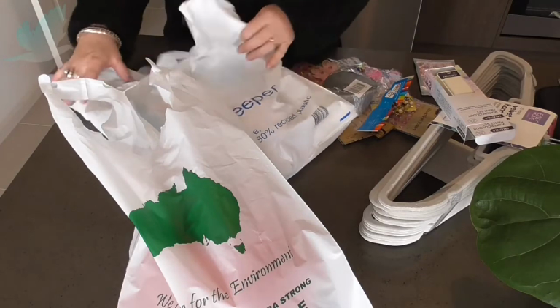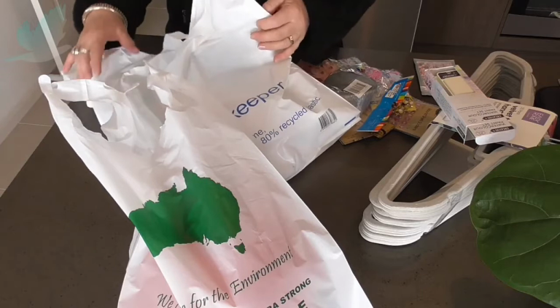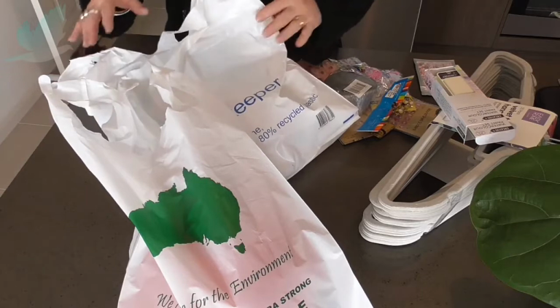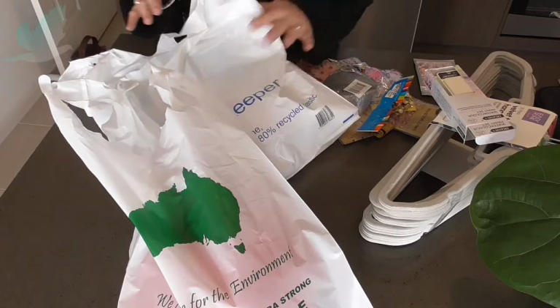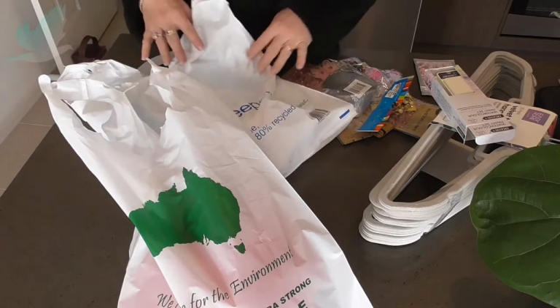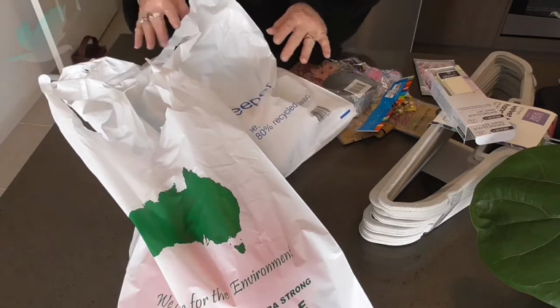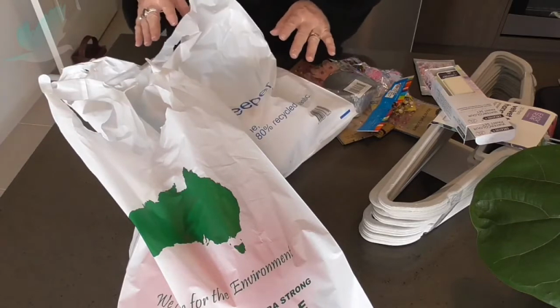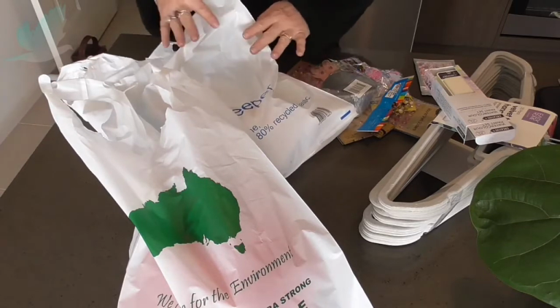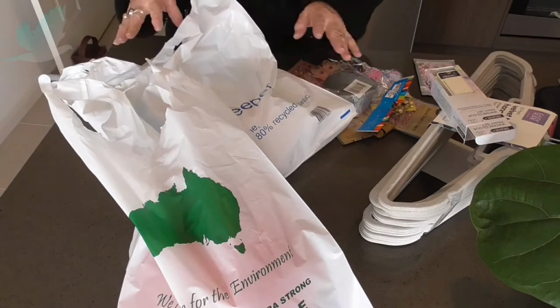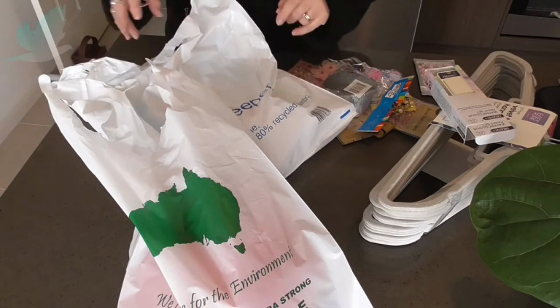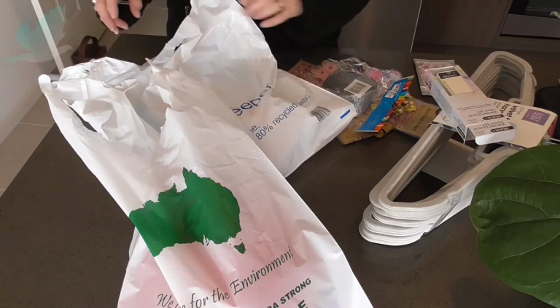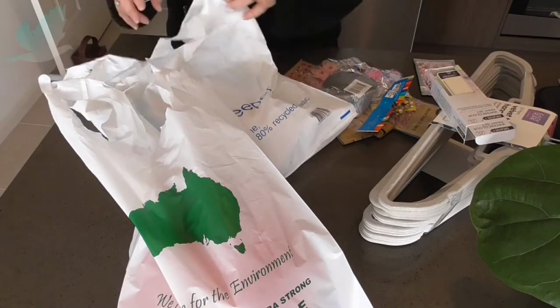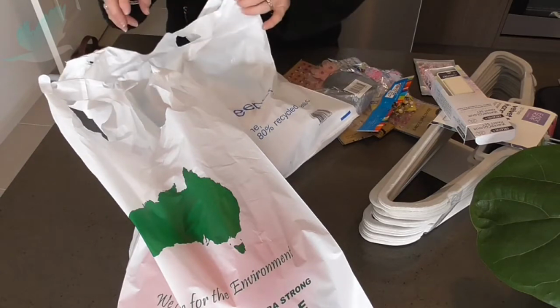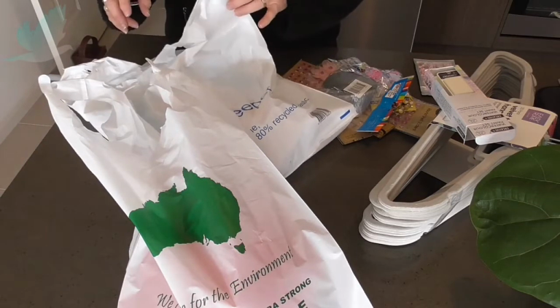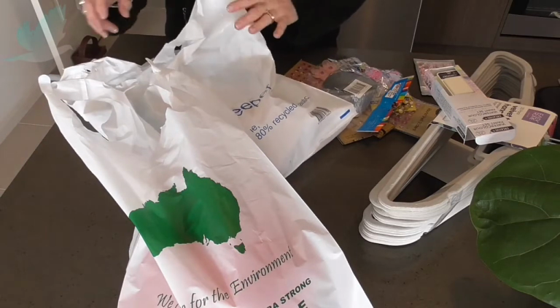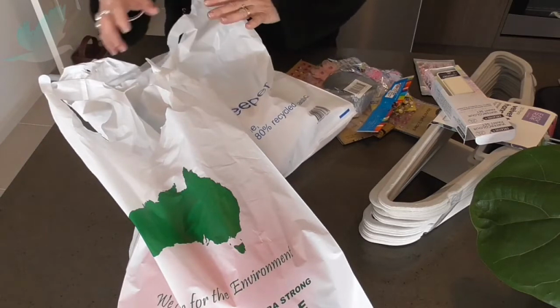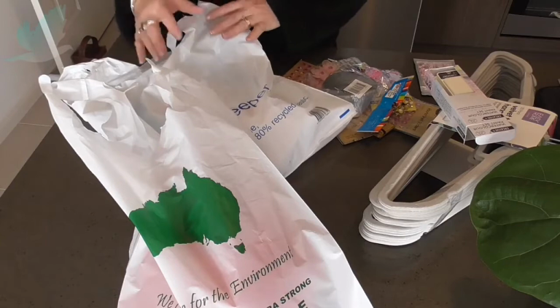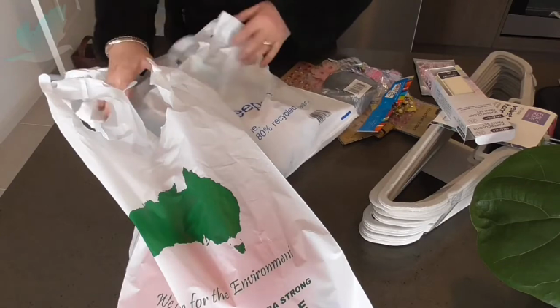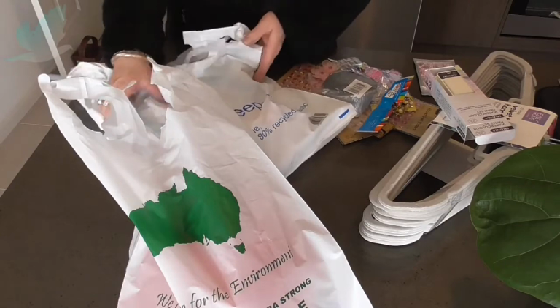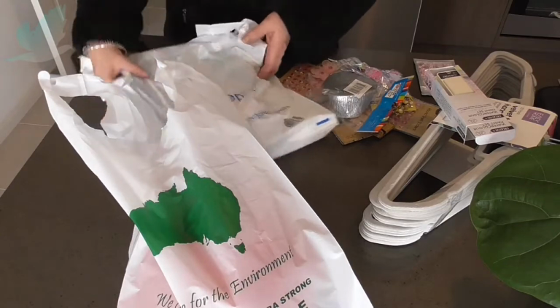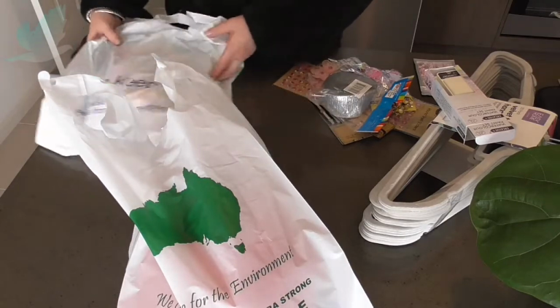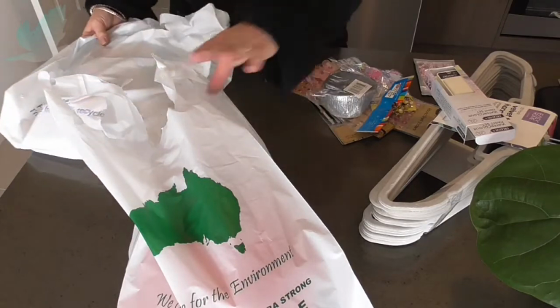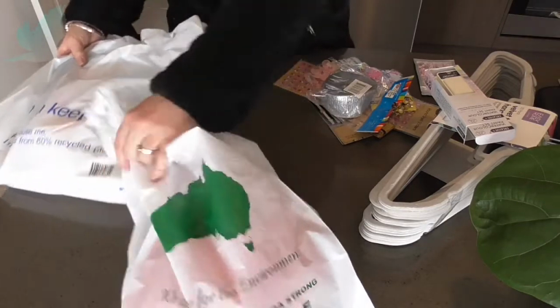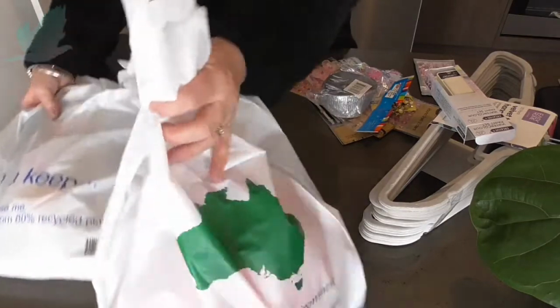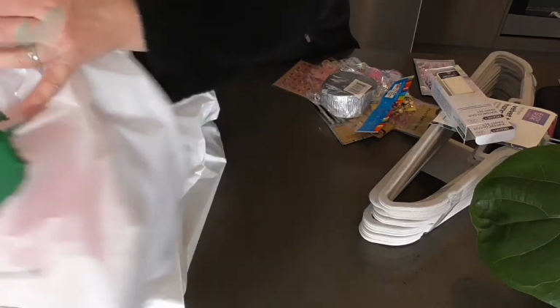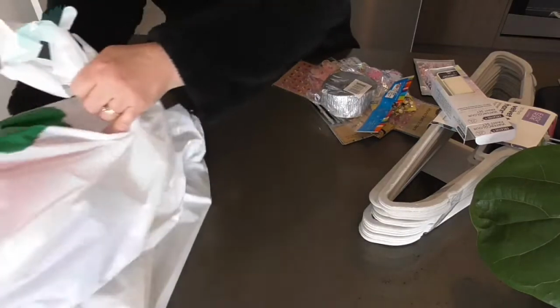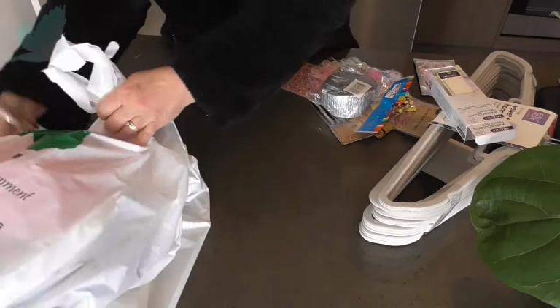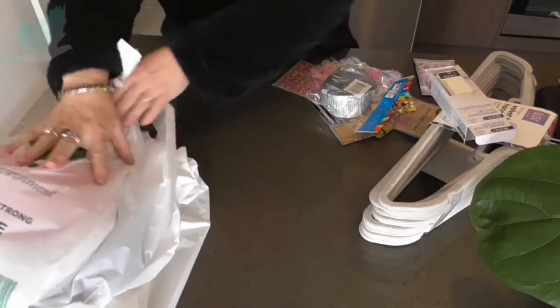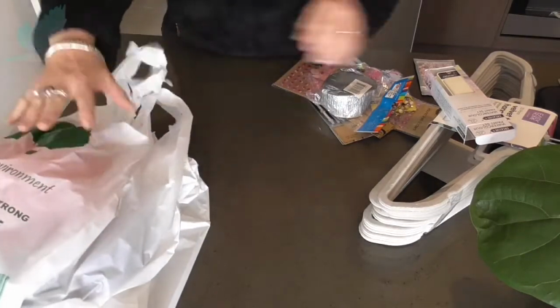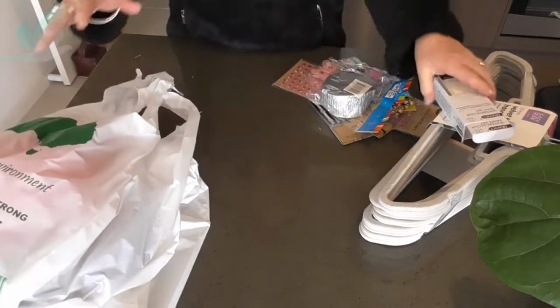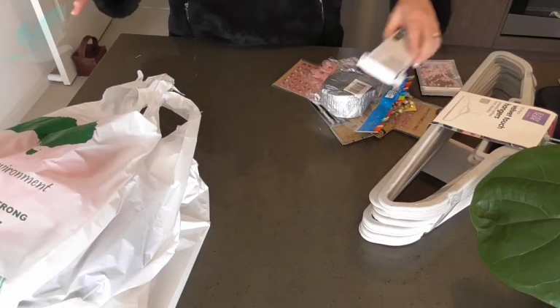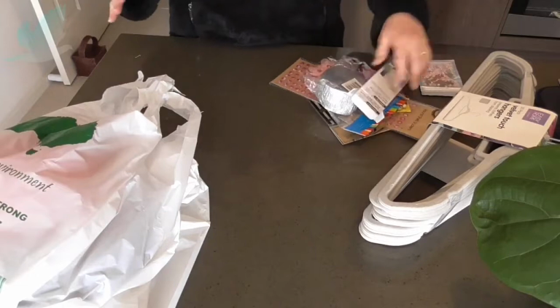I just thought I want to unpack everything and put it all away. I'm sick of everything being in the bags, so let's start with the Aldi.